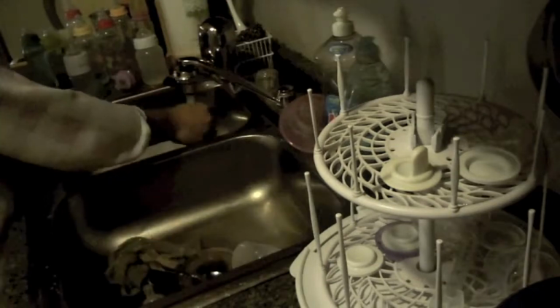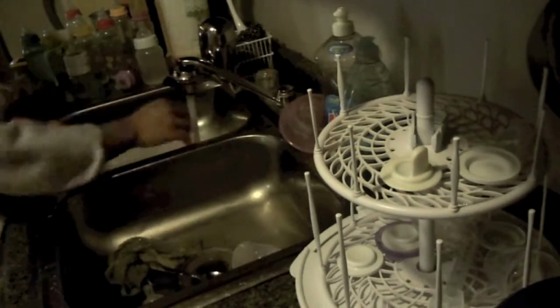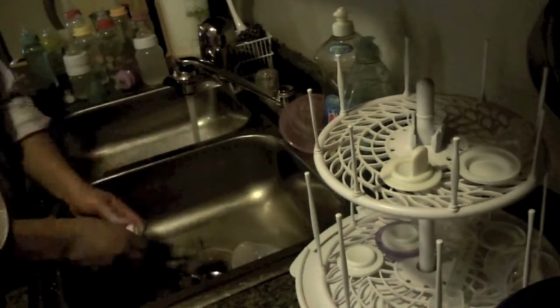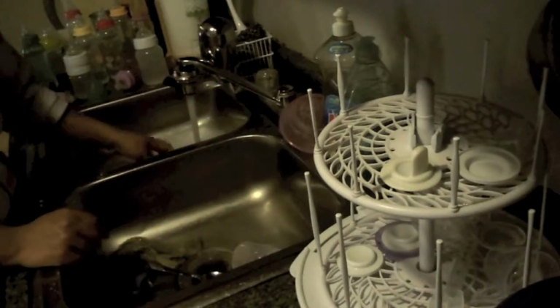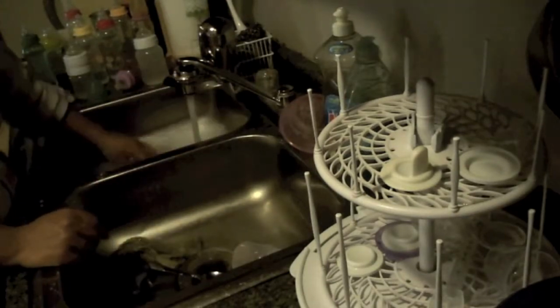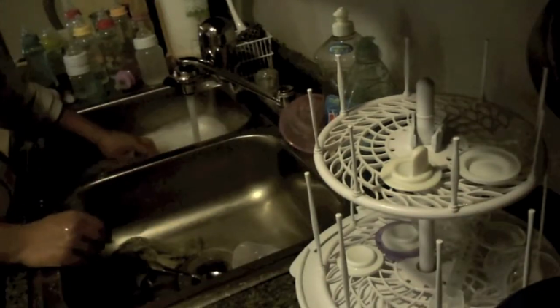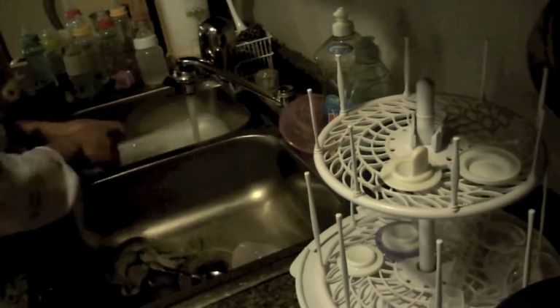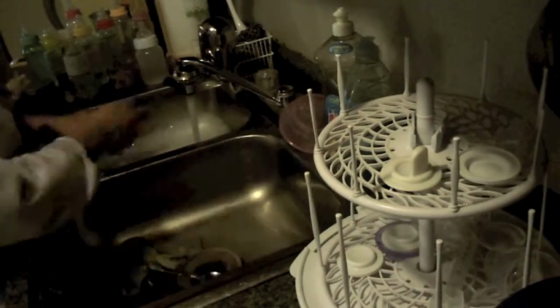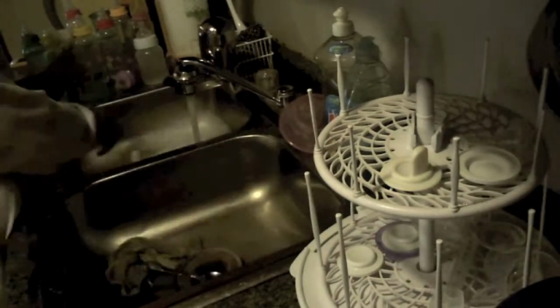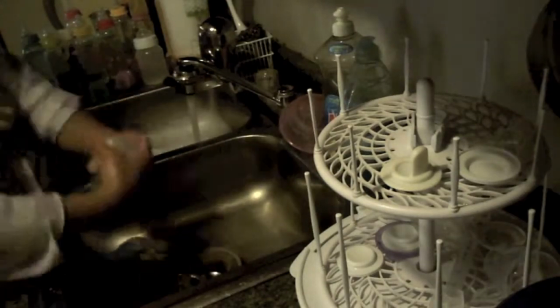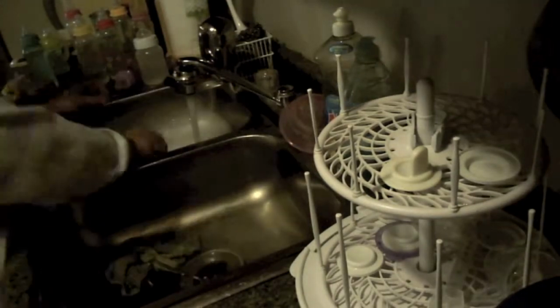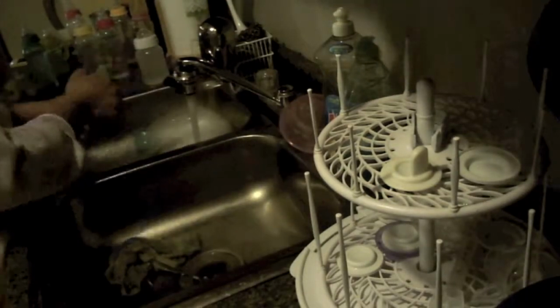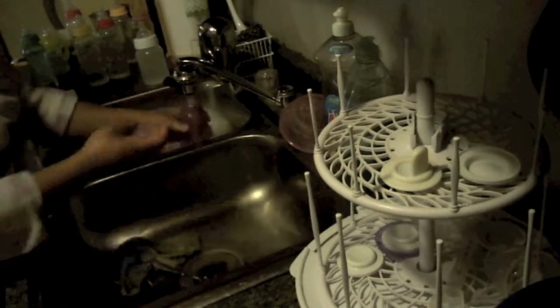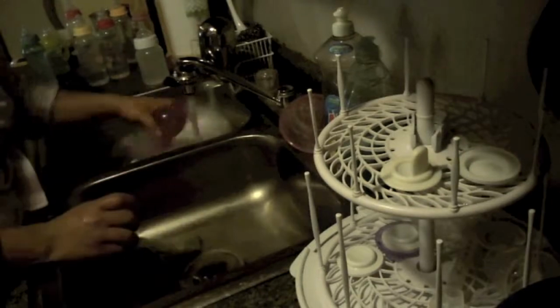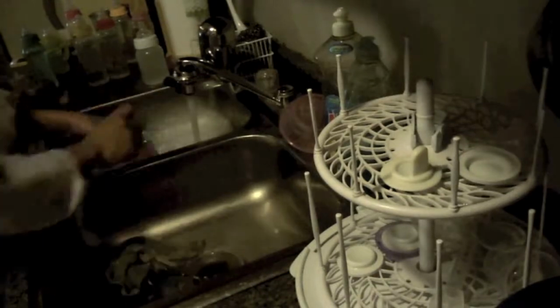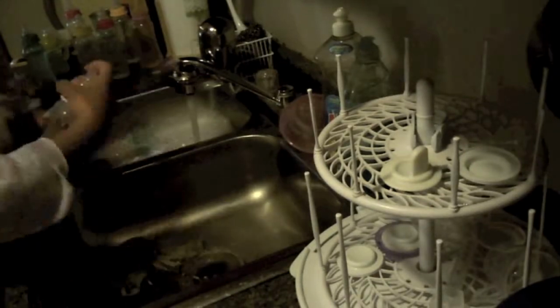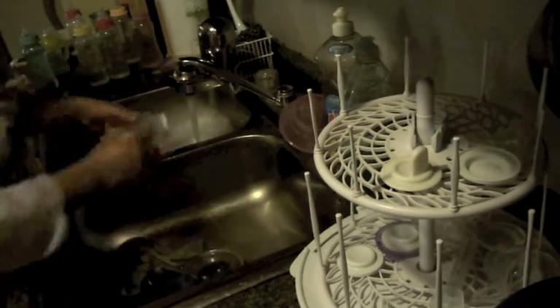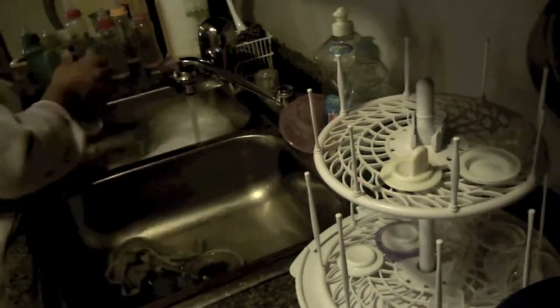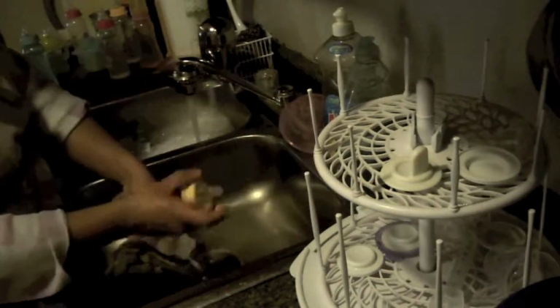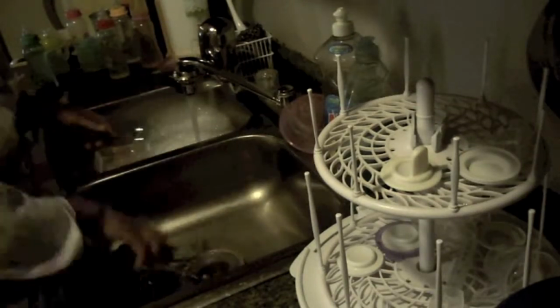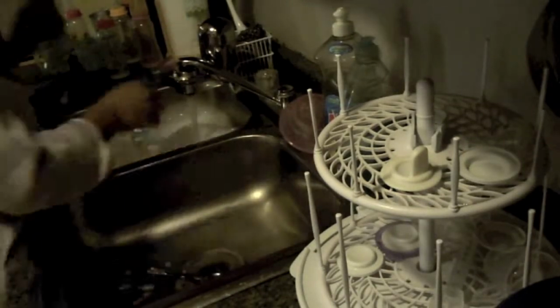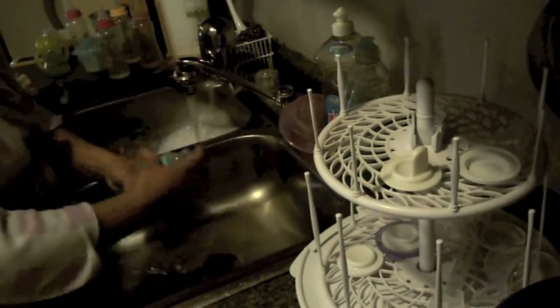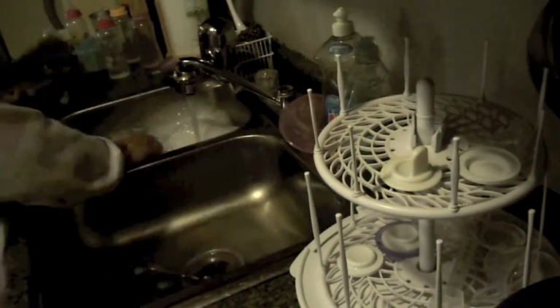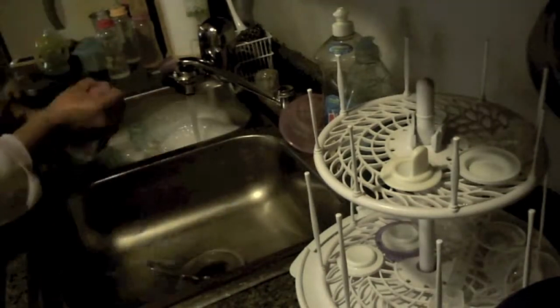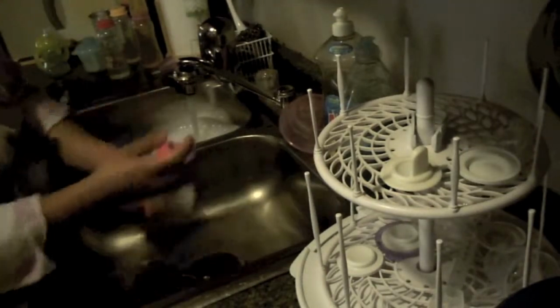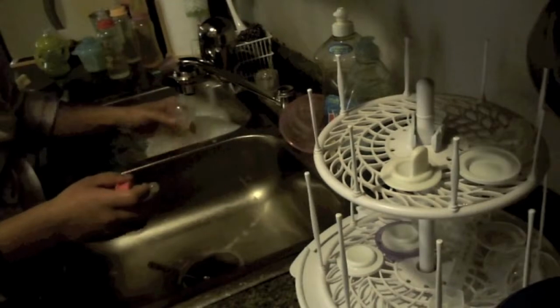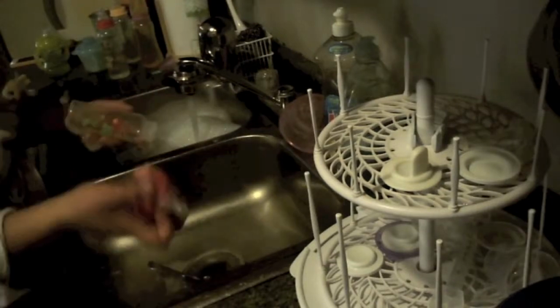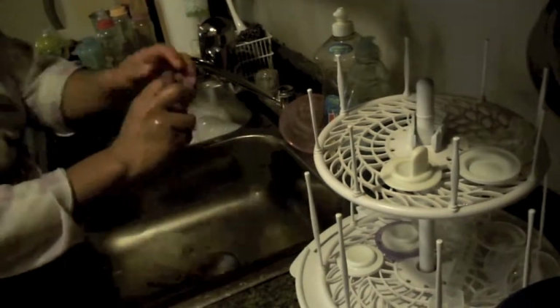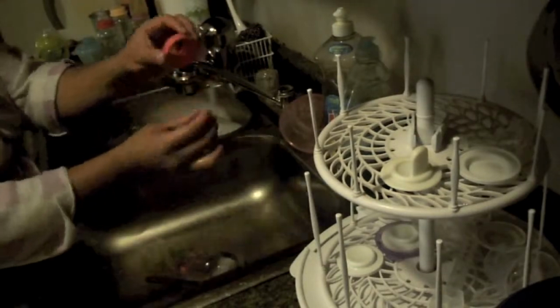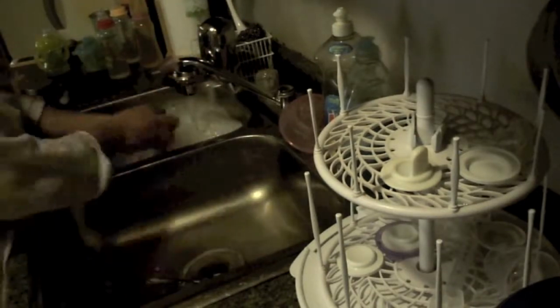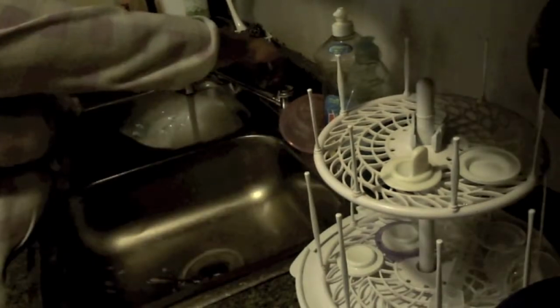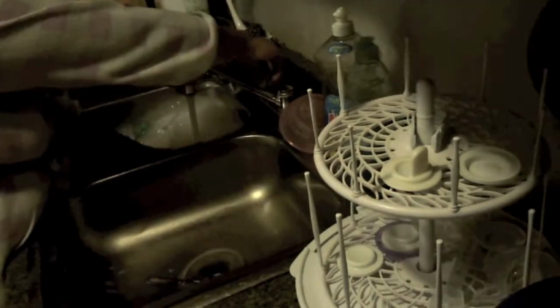Now you can gather all the baby's bottles and separate all of the attachments. If you would like, you can also soak the bottles for a few minutes, but this step is optional.